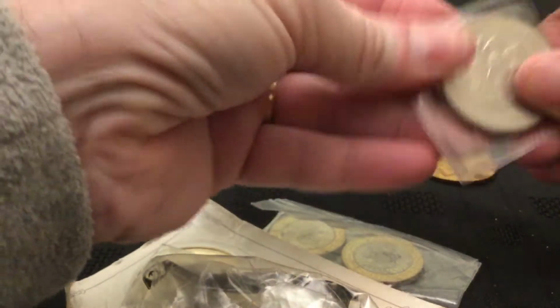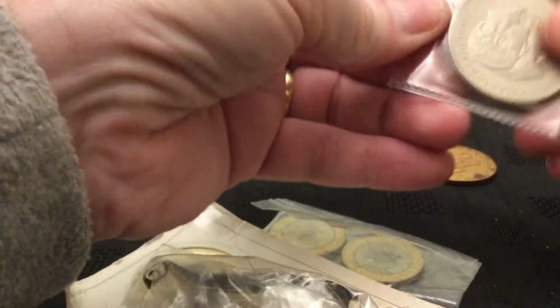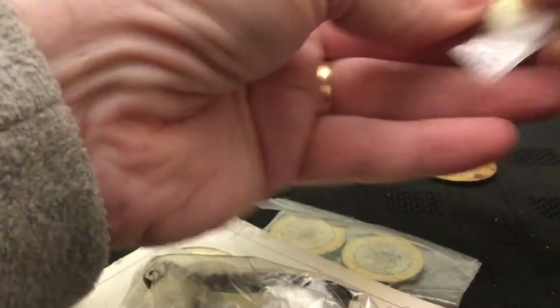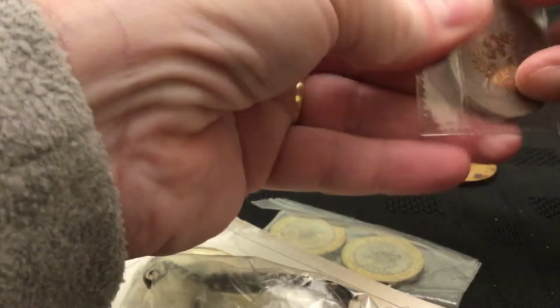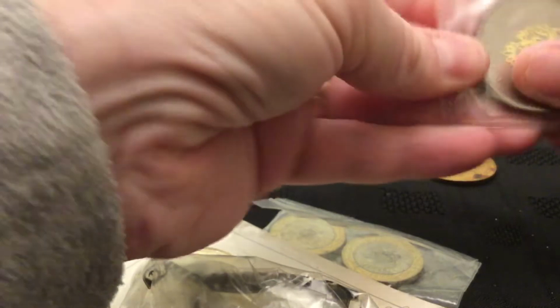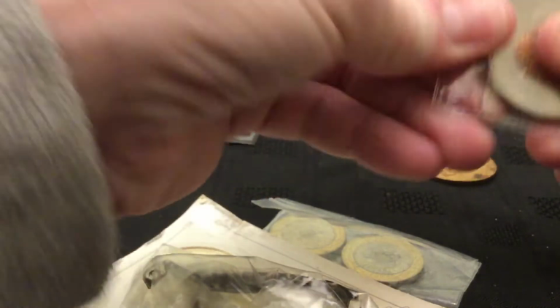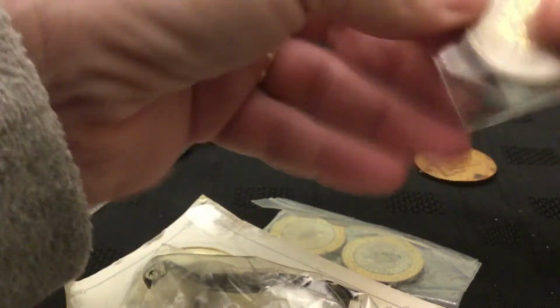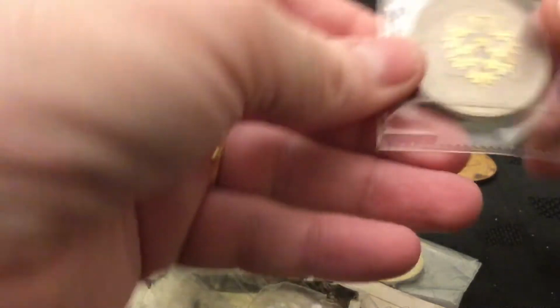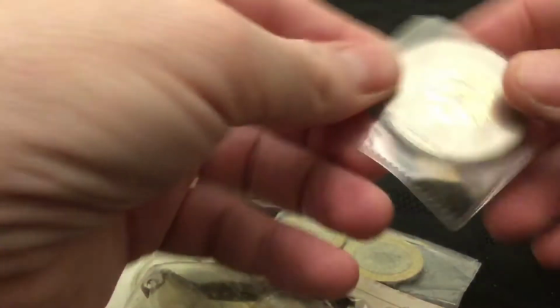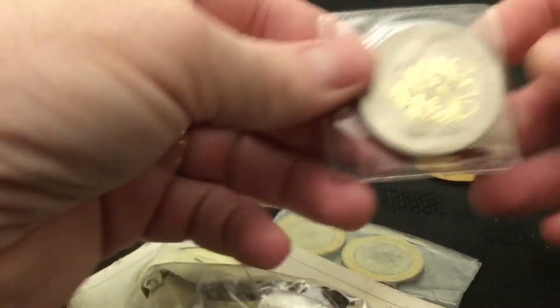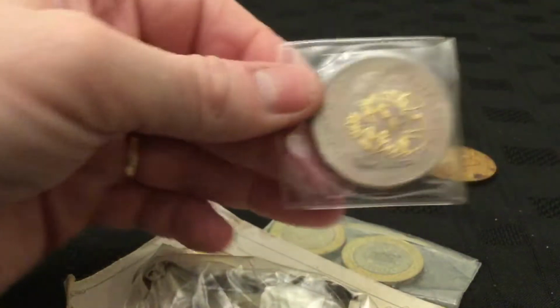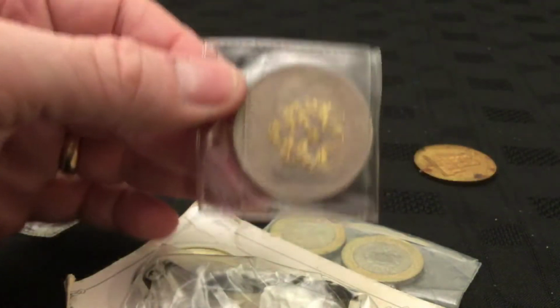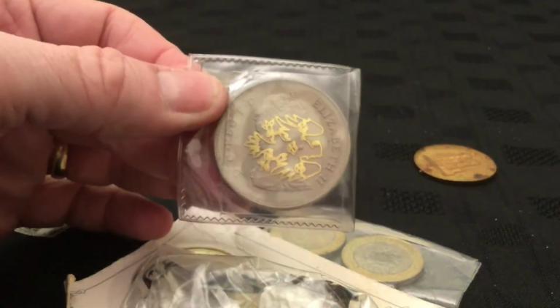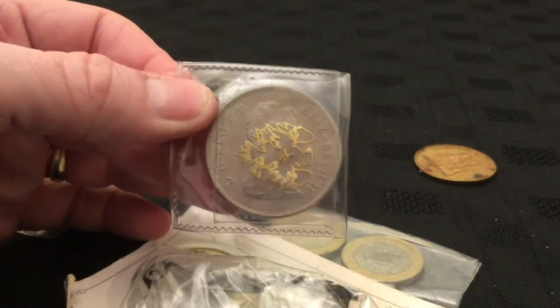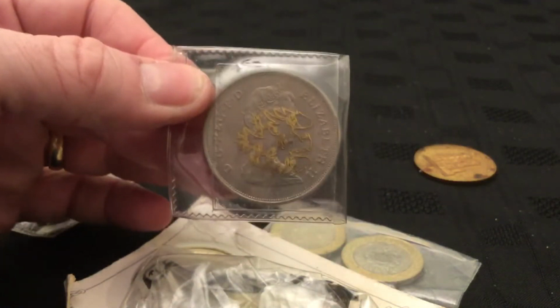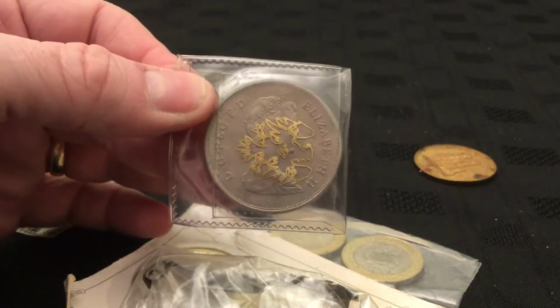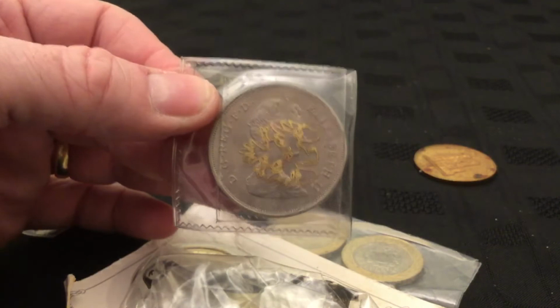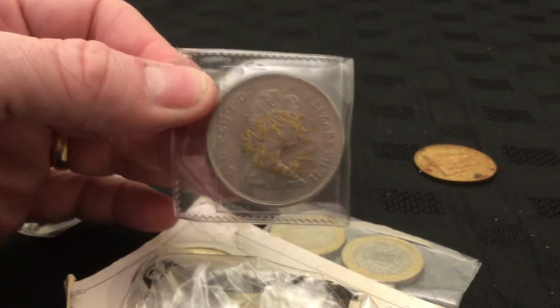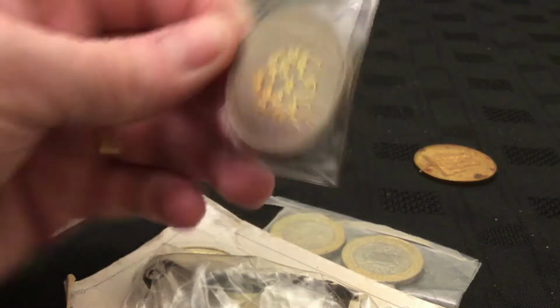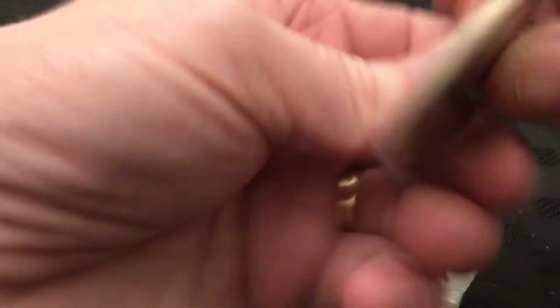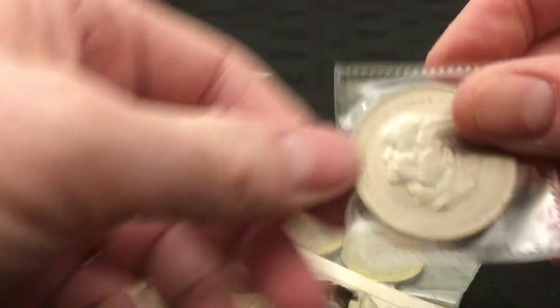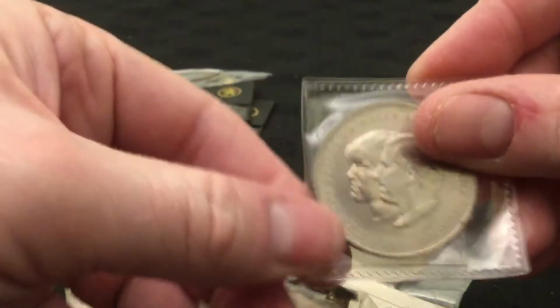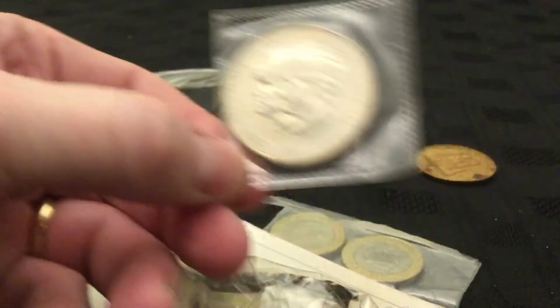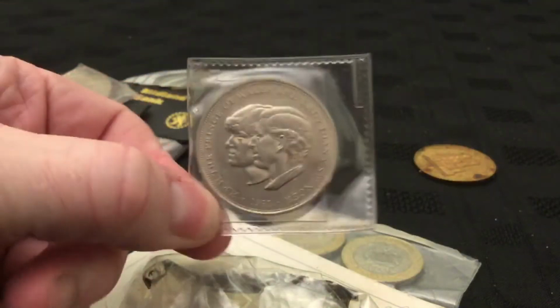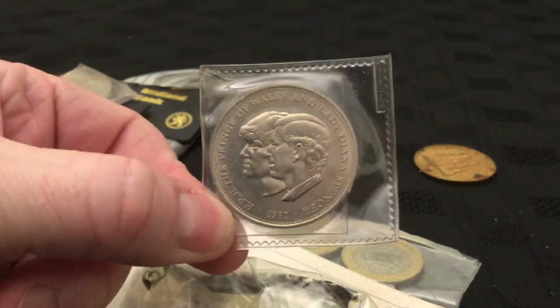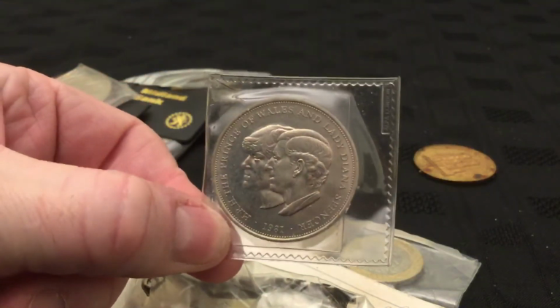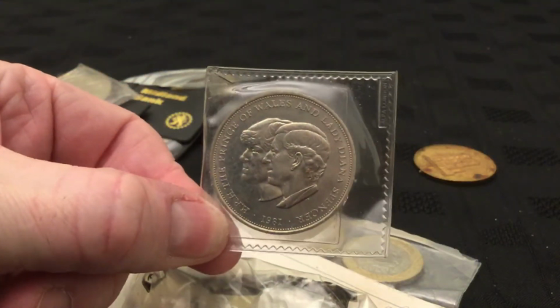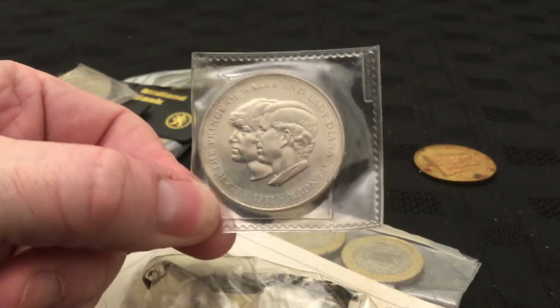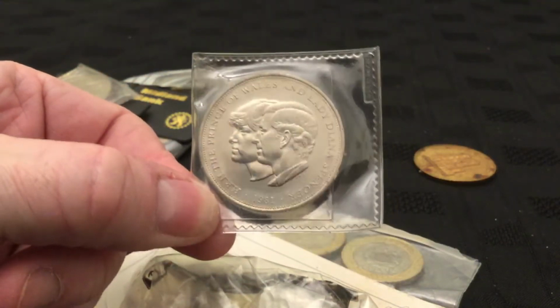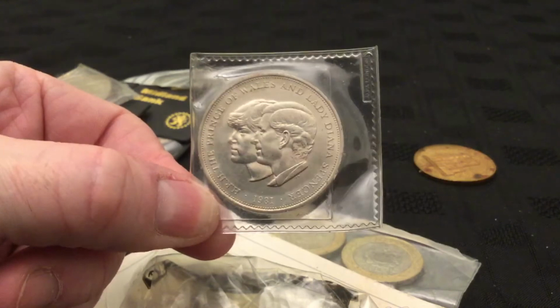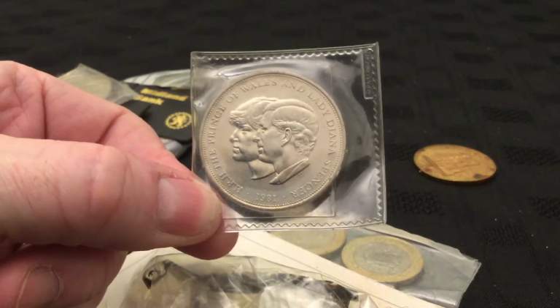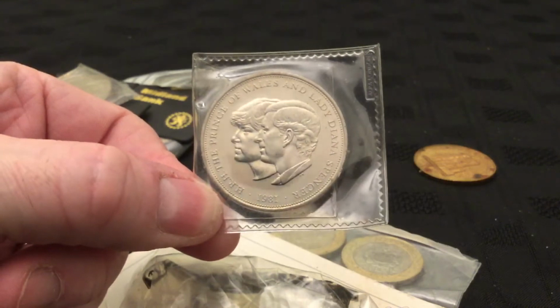So definitely a little royal commemorative bag so far. Can't even get that one out of the sleeve, it seems to be sort of stuck together. That's the Royal Wedding one — Charles and Diana, 1981.